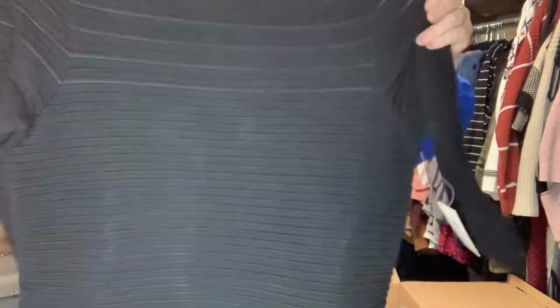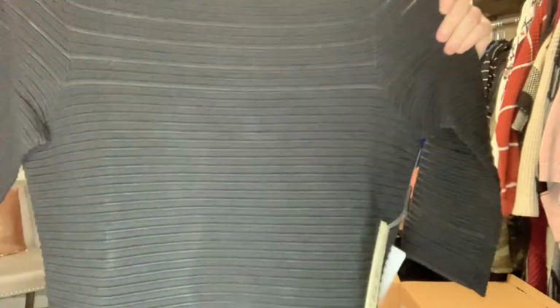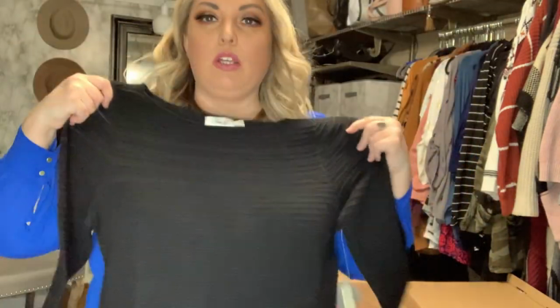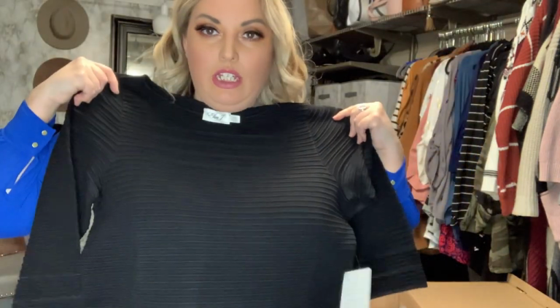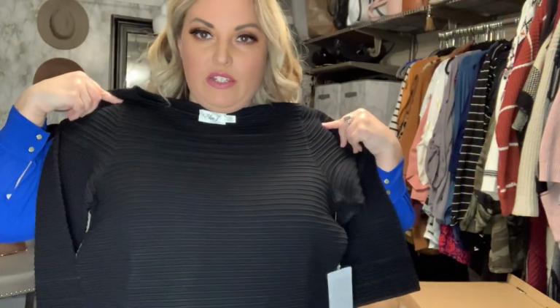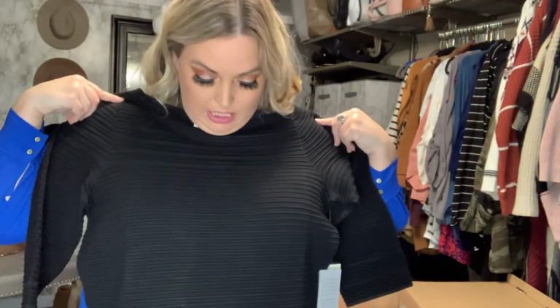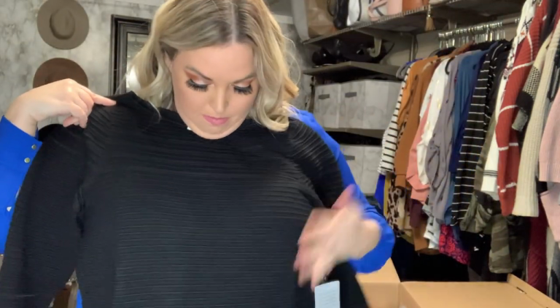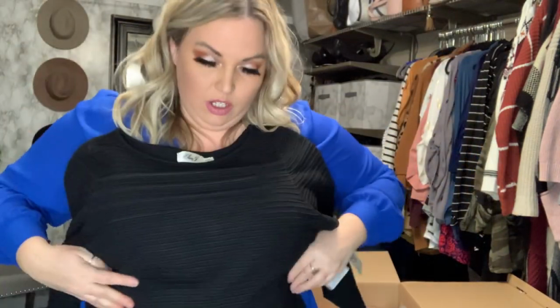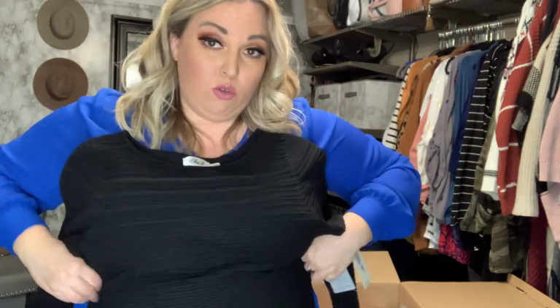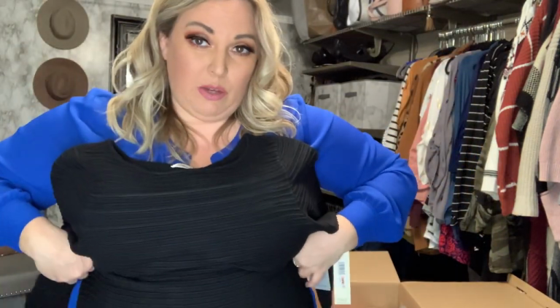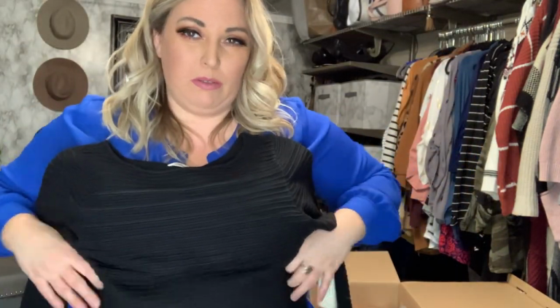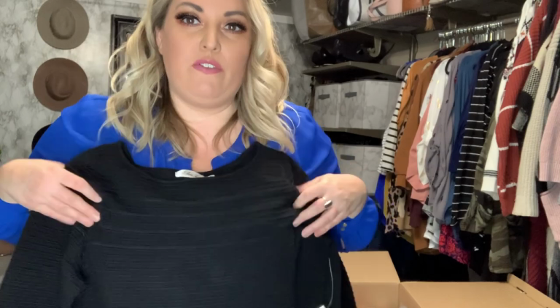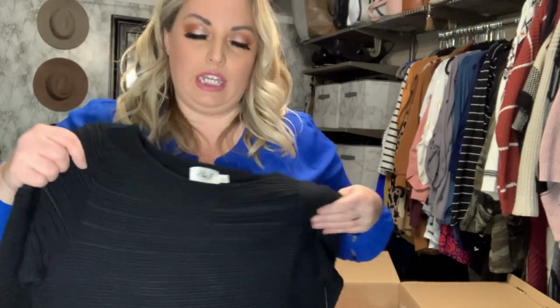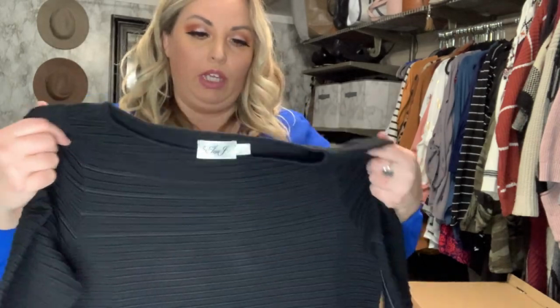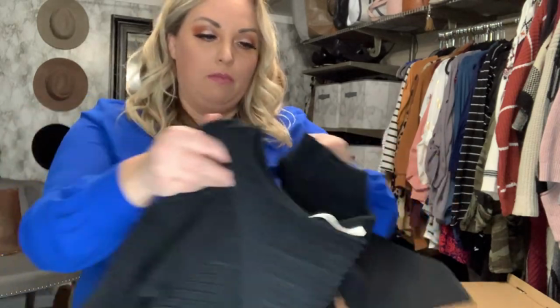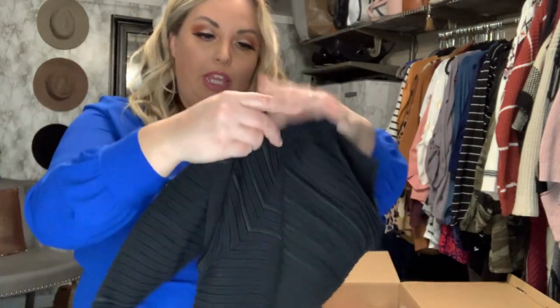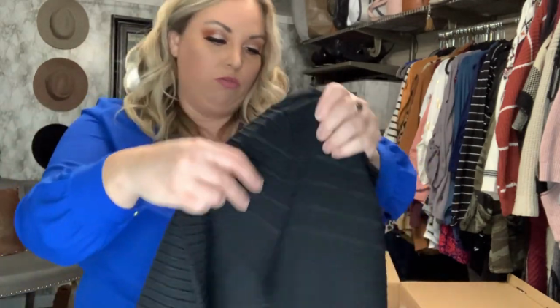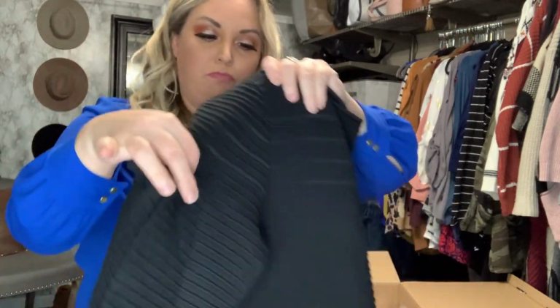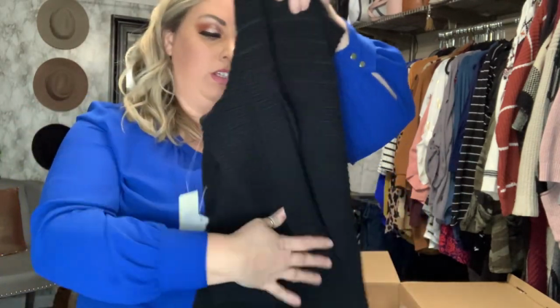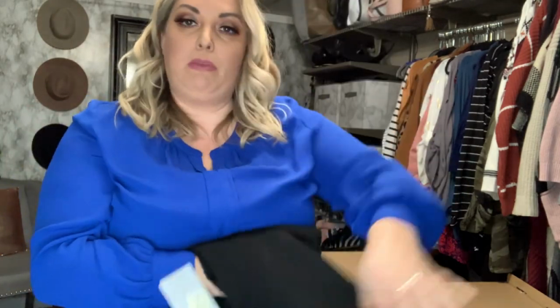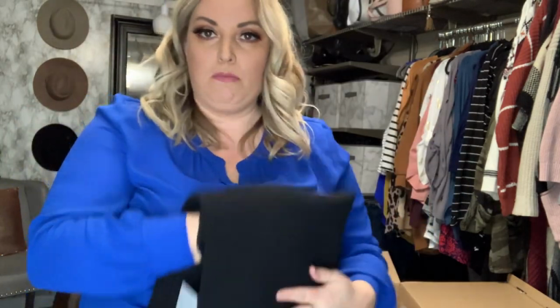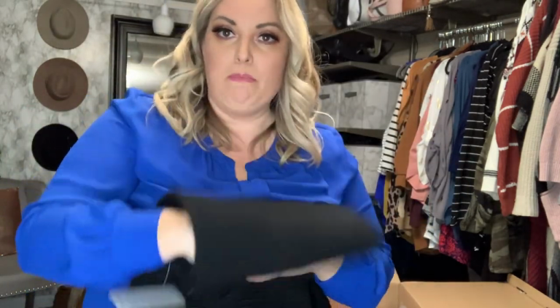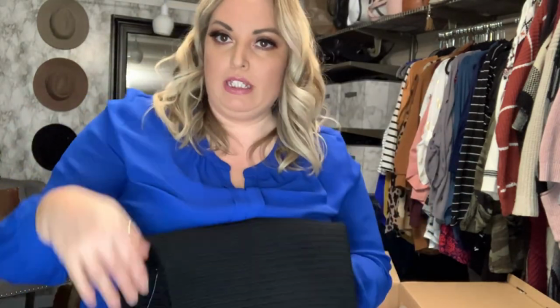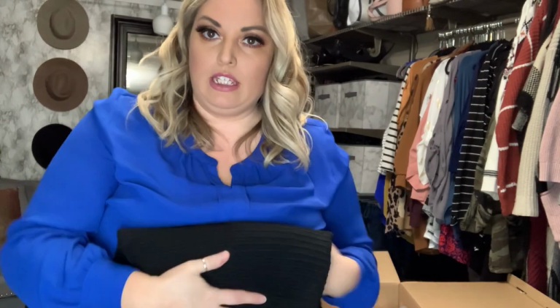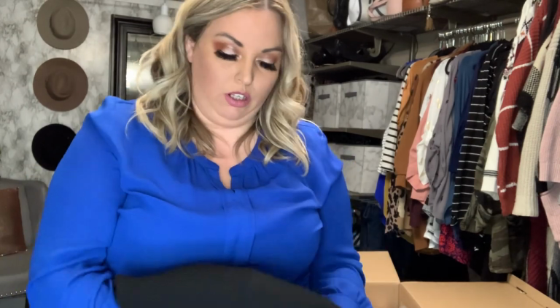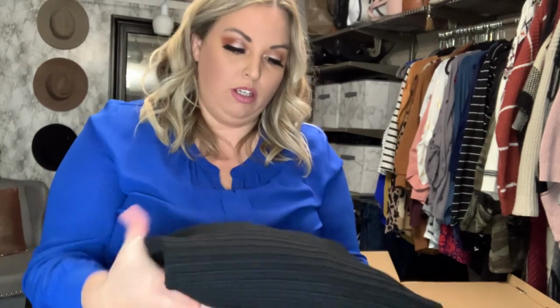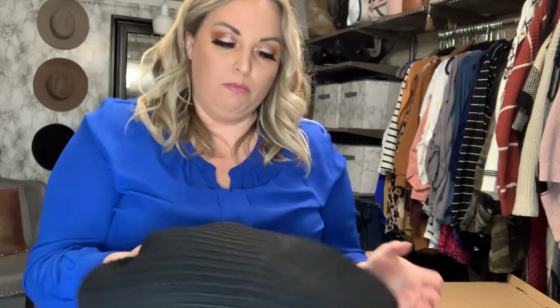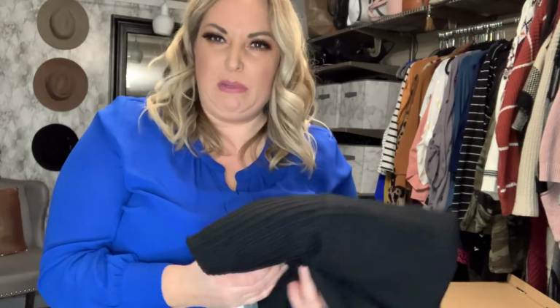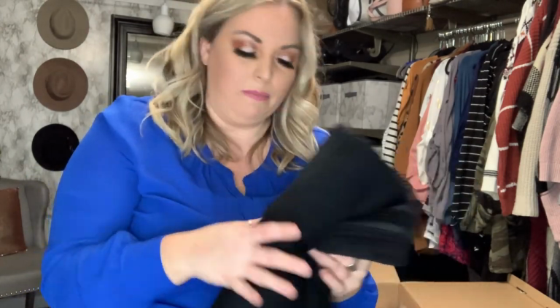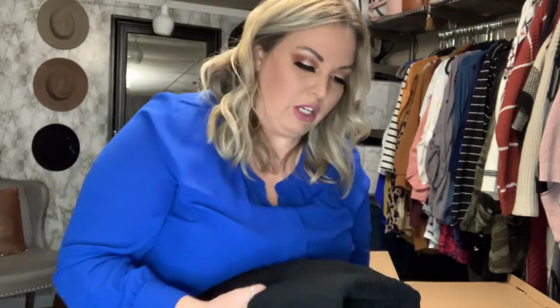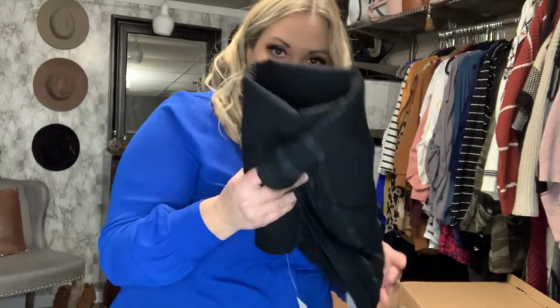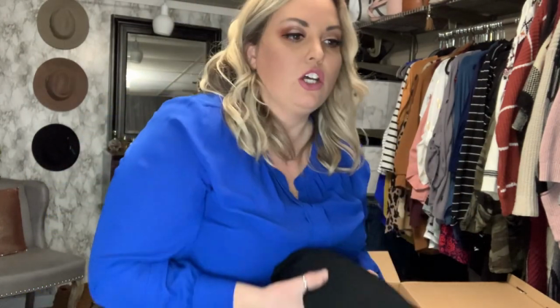It is a size 14W, so we'll see if this fits. Normally I wouldn't be able to wear a 14, but maybe based on my measurements they know it runs big or something — so we'll try this on.